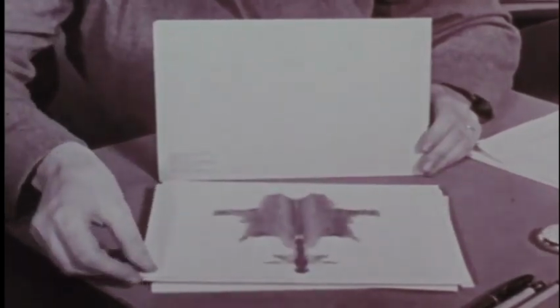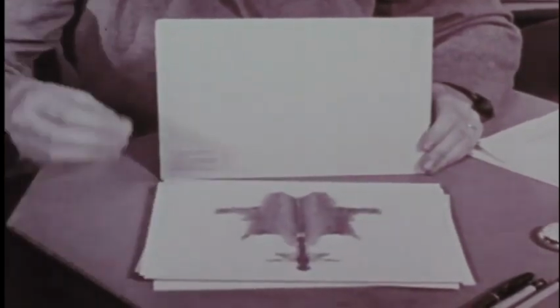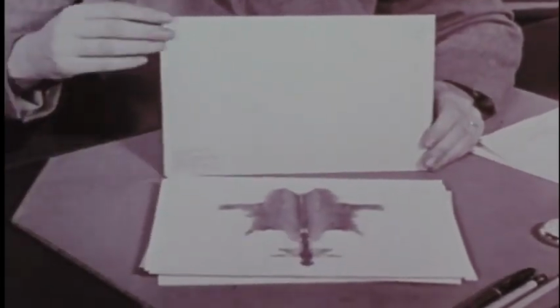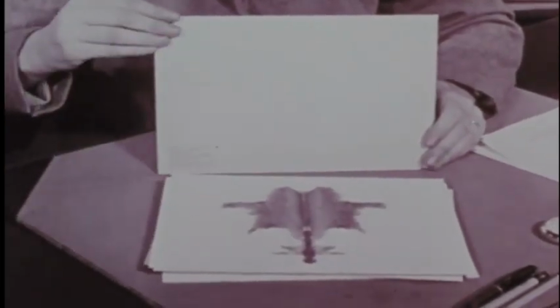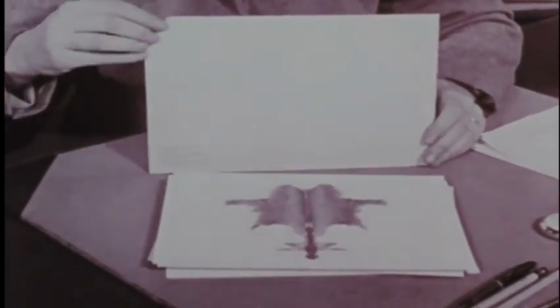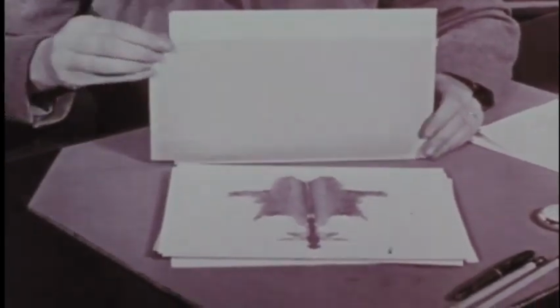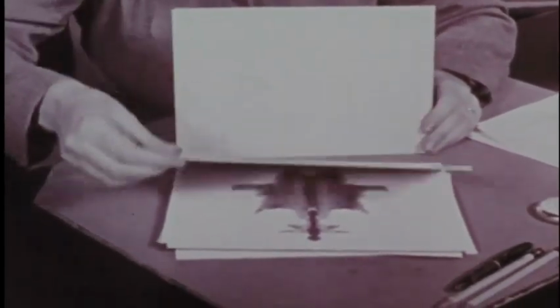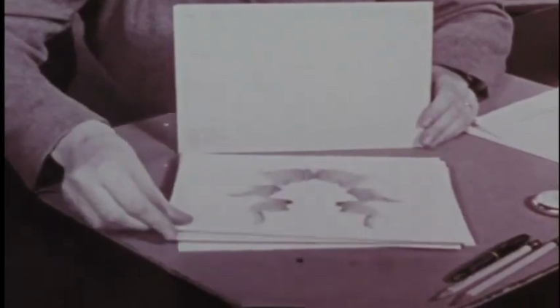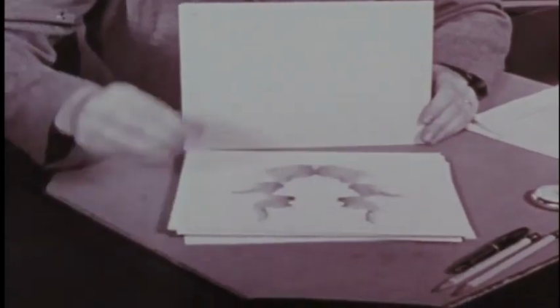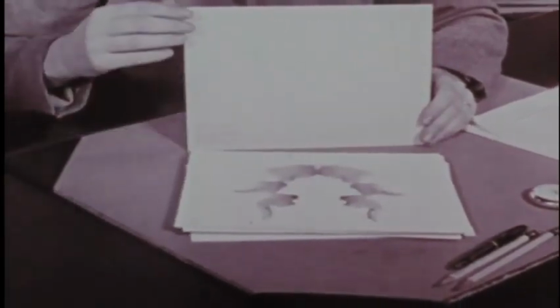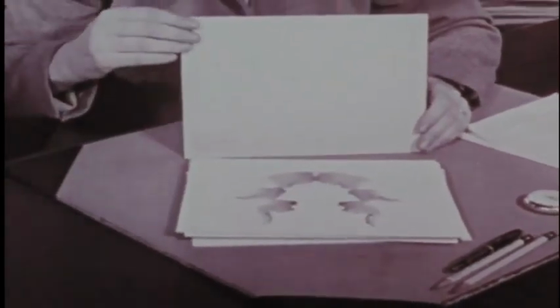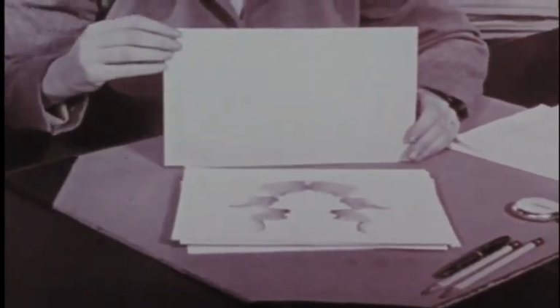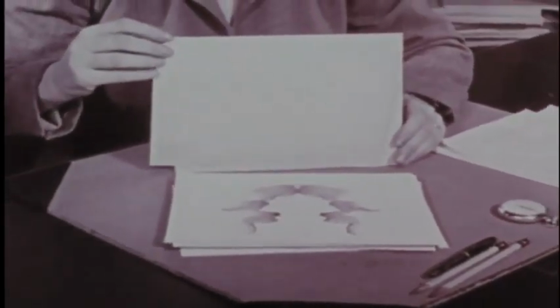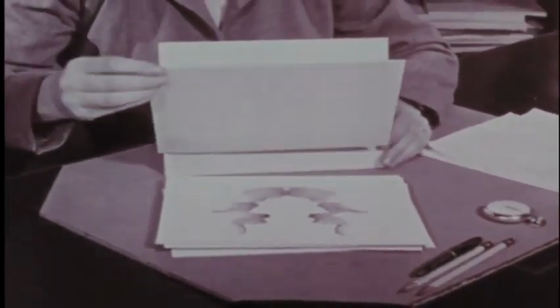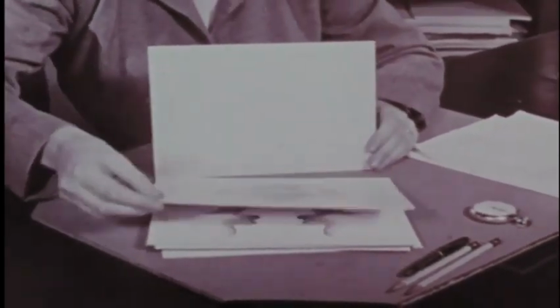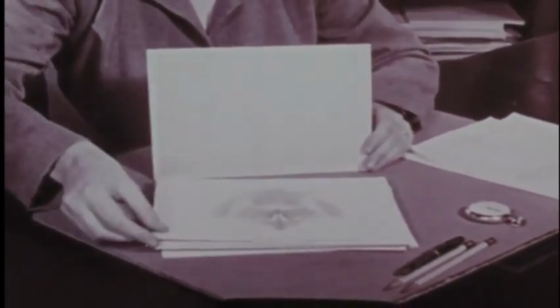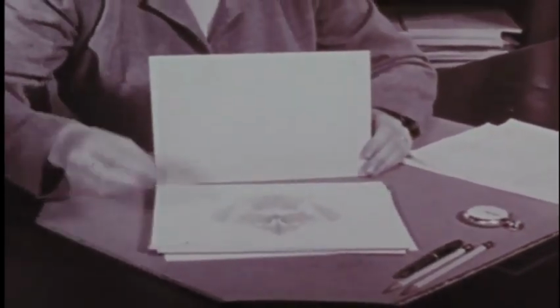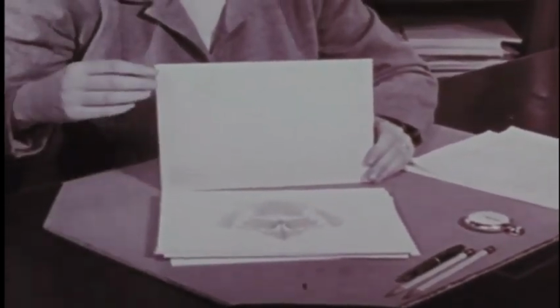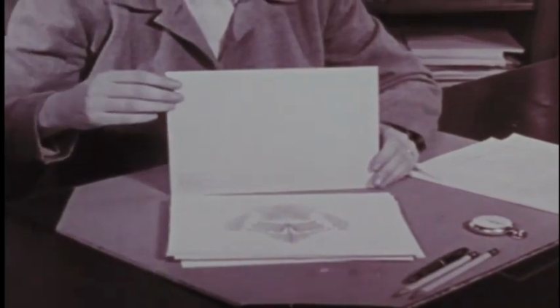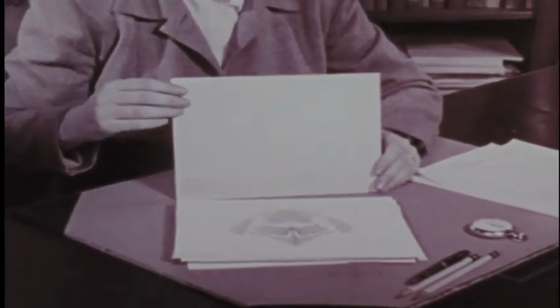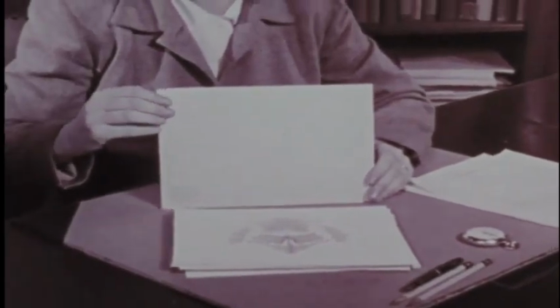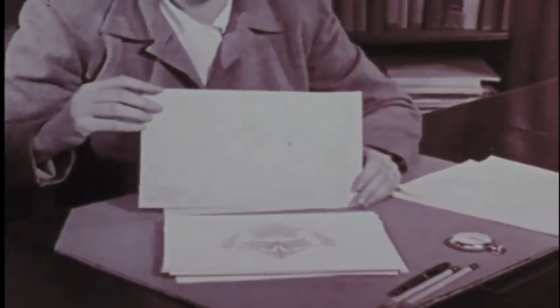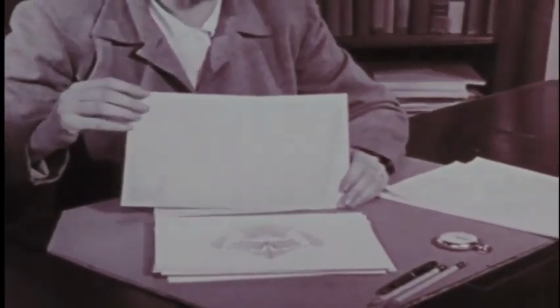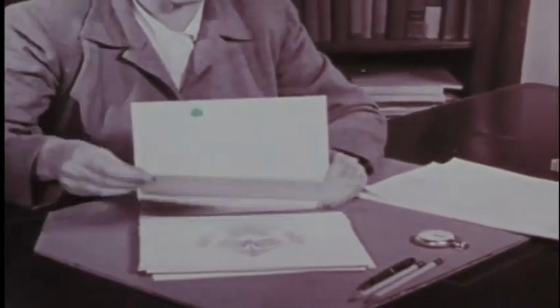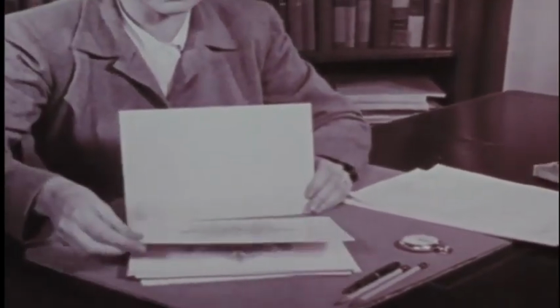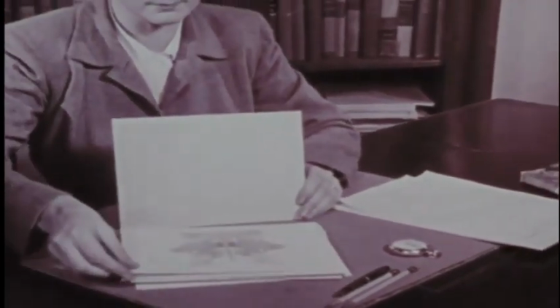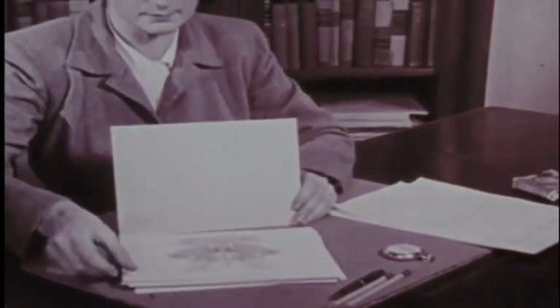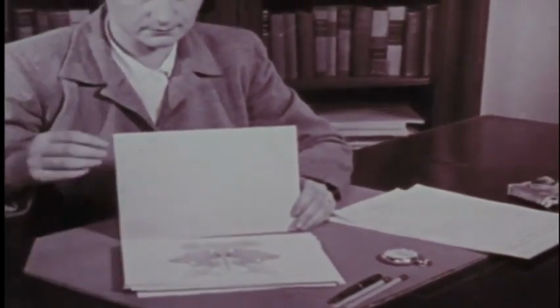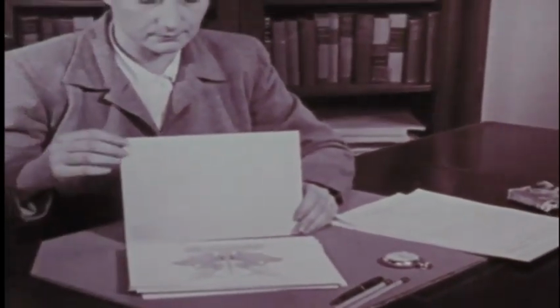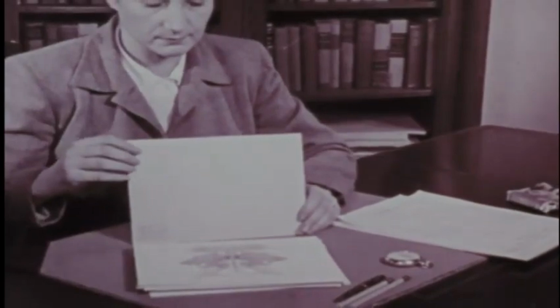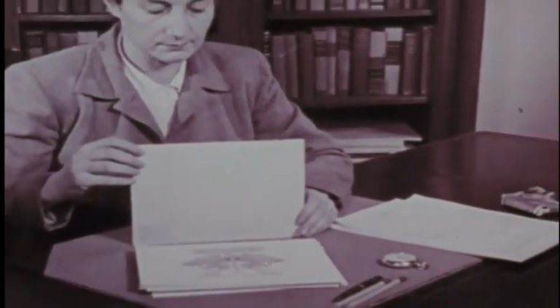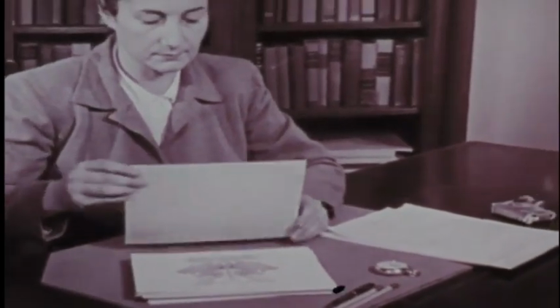In 1921, Dr. Herman Rorschach discovered that the way a person reacts to ink blots reflects the kind of person he is. Based upon this discovery, Dr. Rorschach introduced a new method of psychological testing.